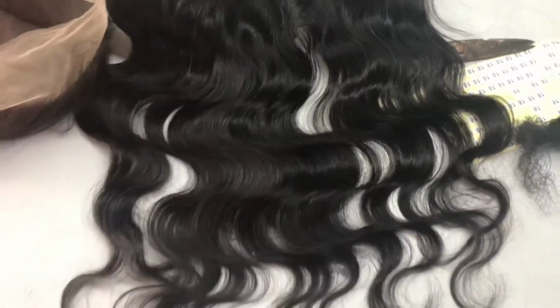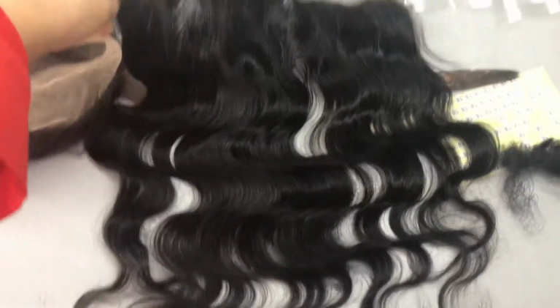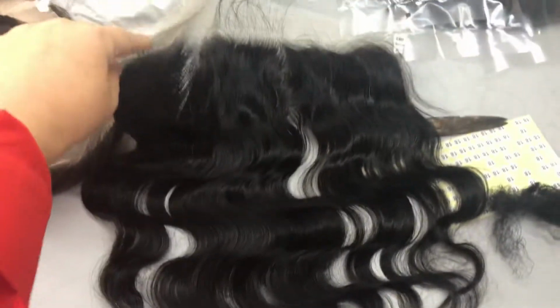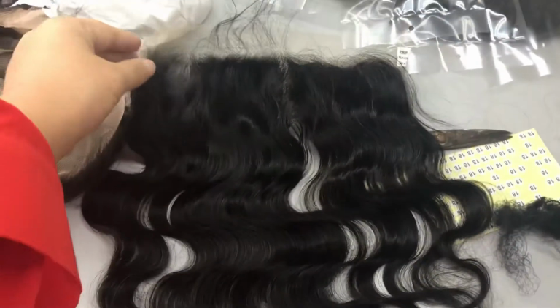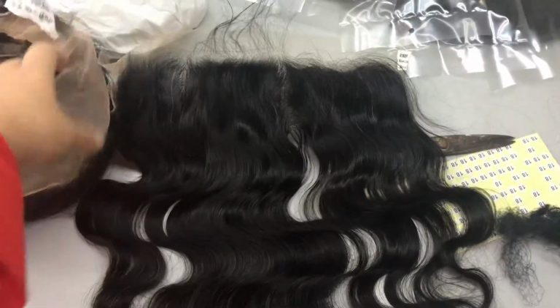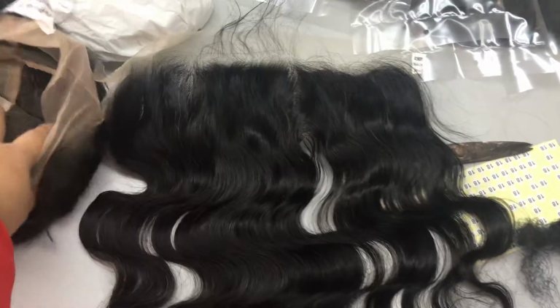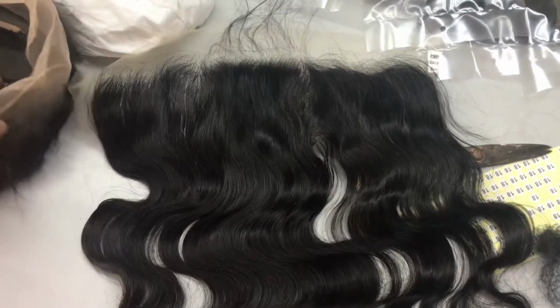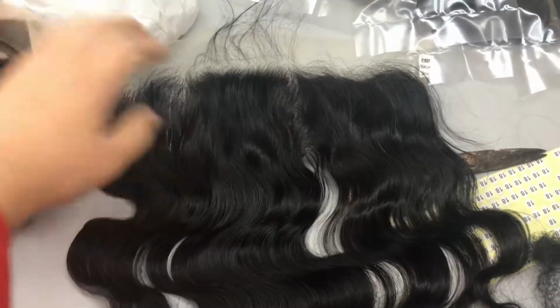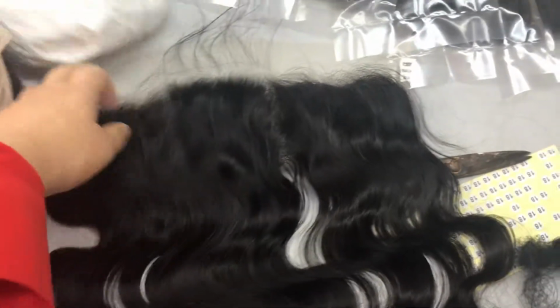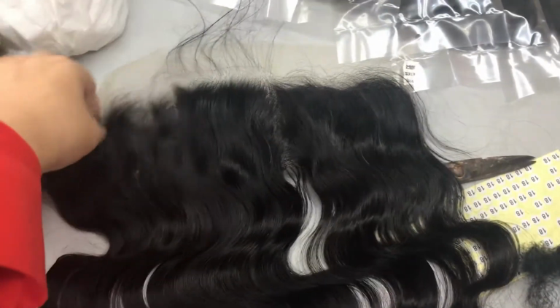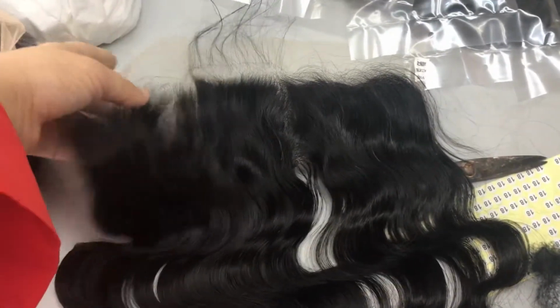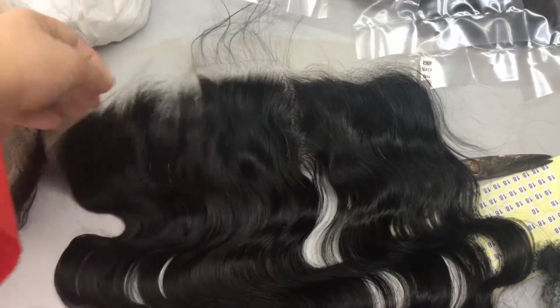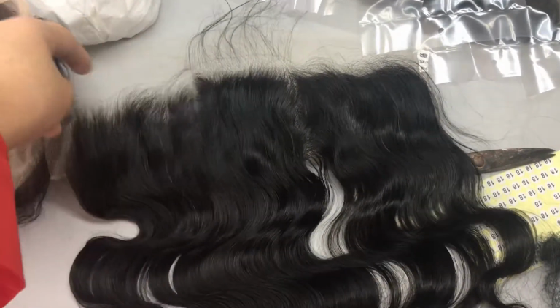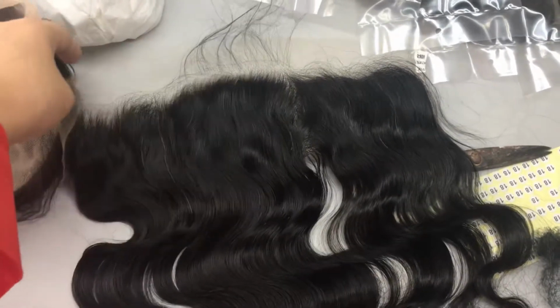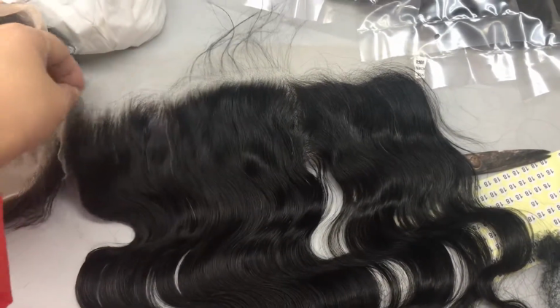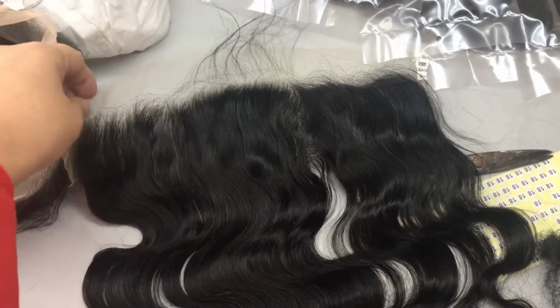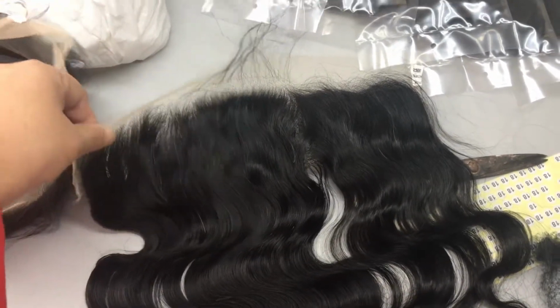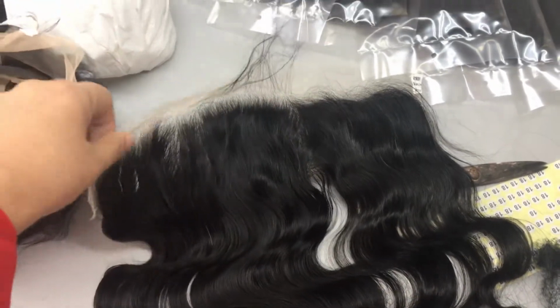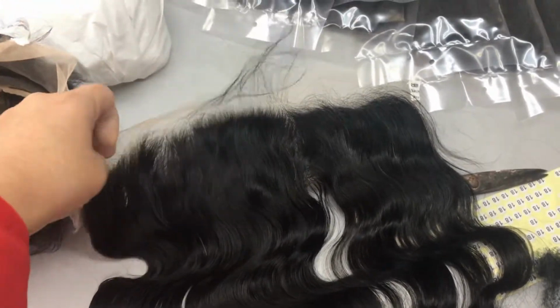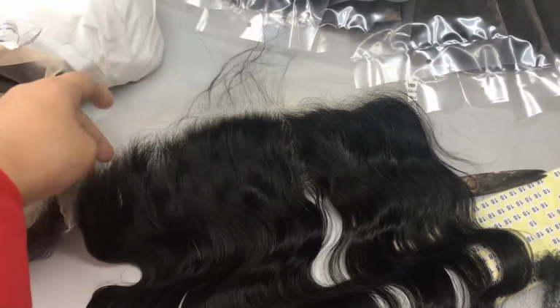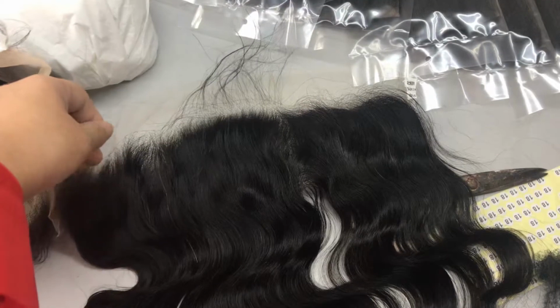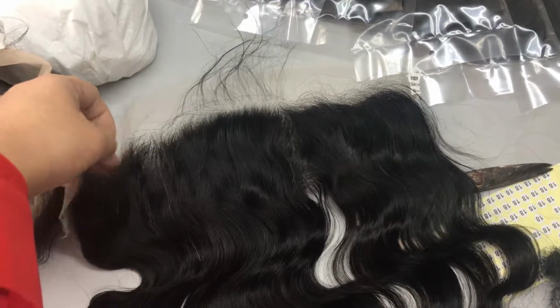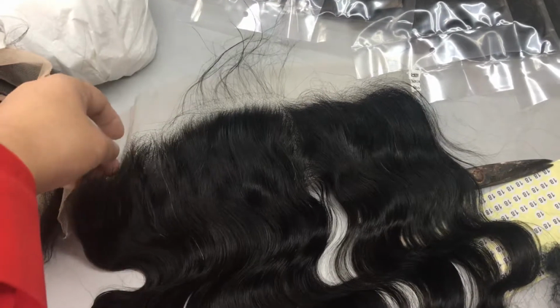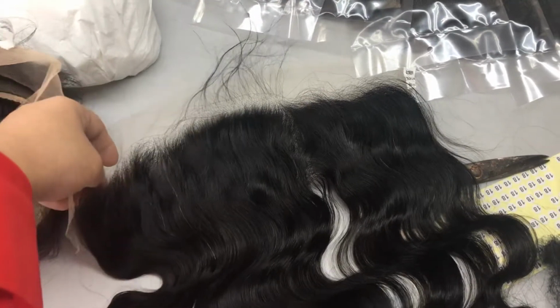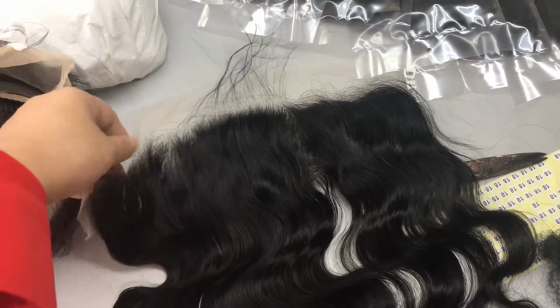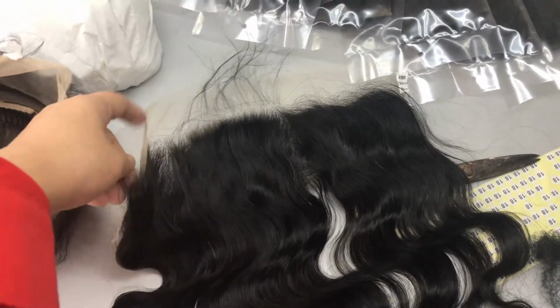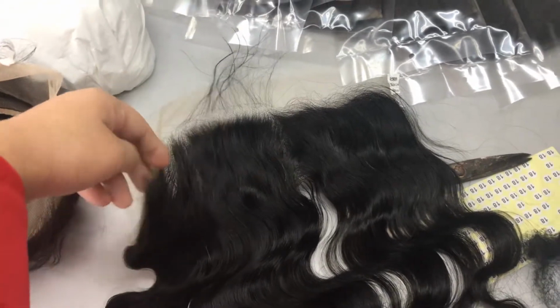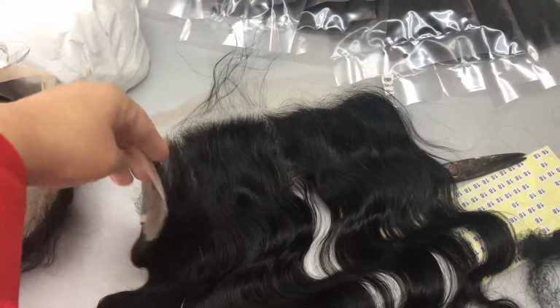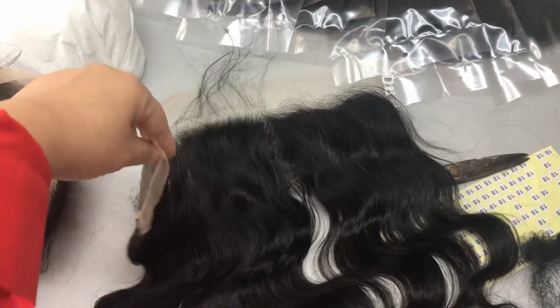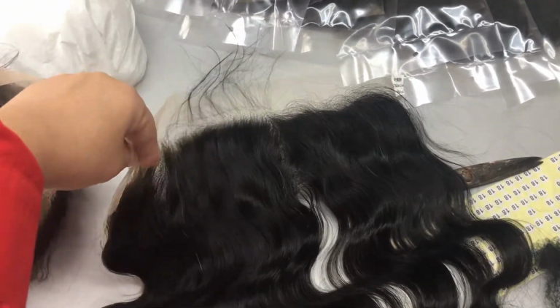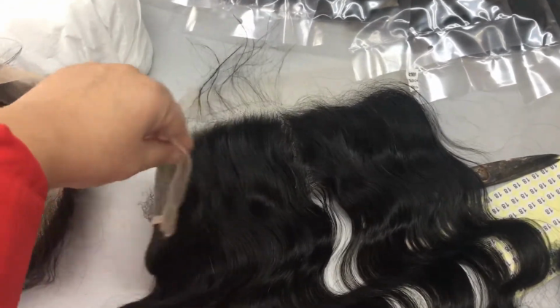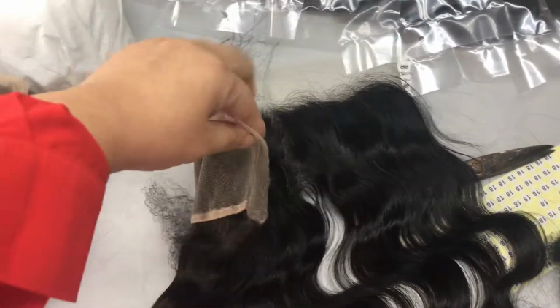If anybody is interested in buying, please contact us on WhatsApp at +86 130 450 77587.